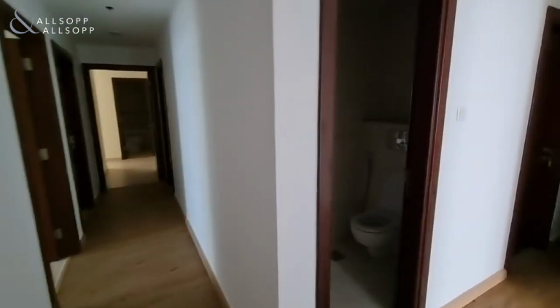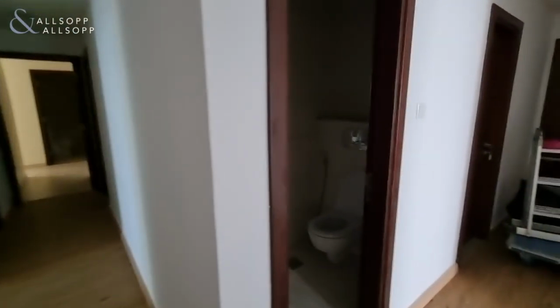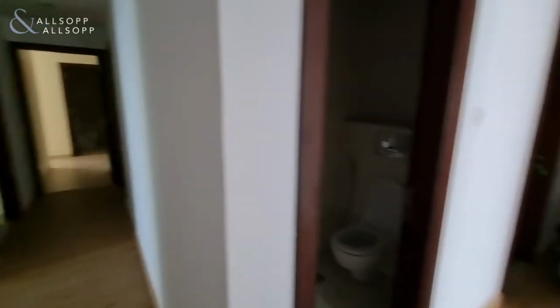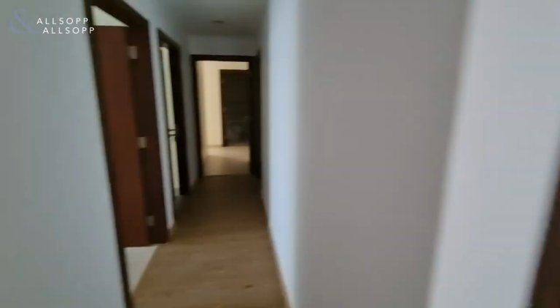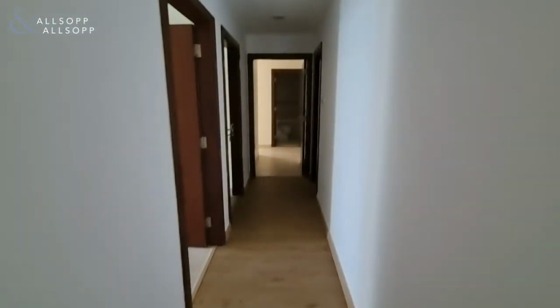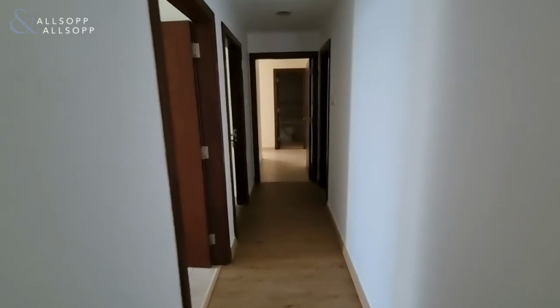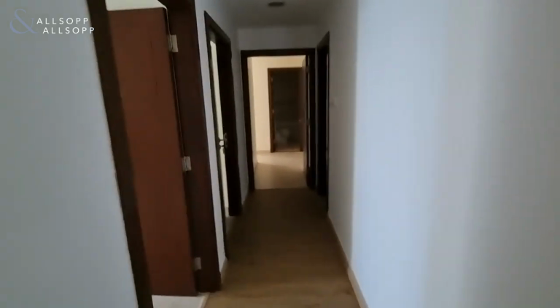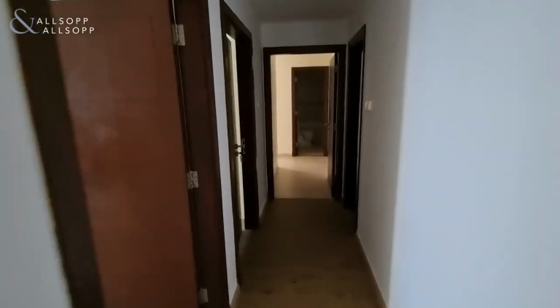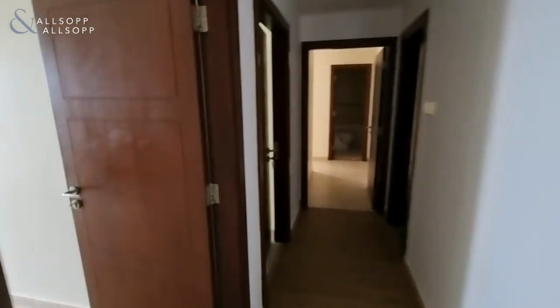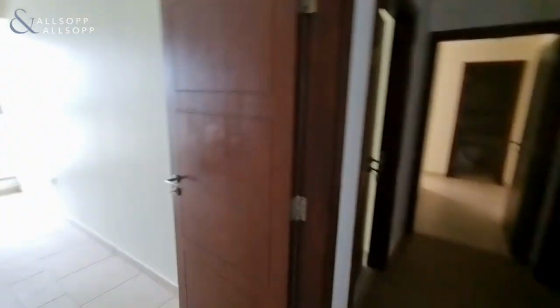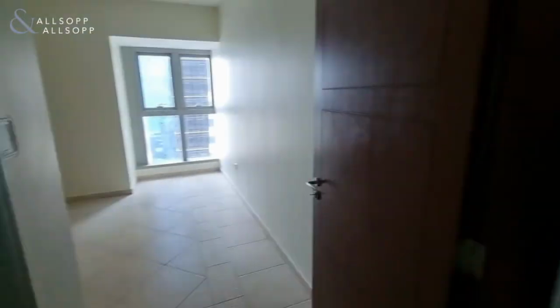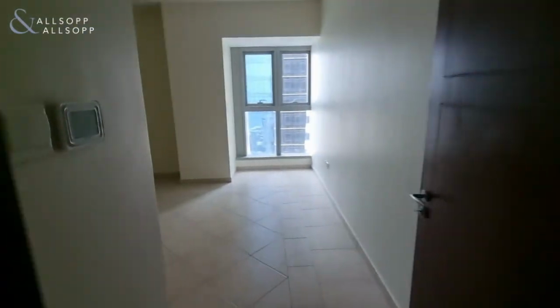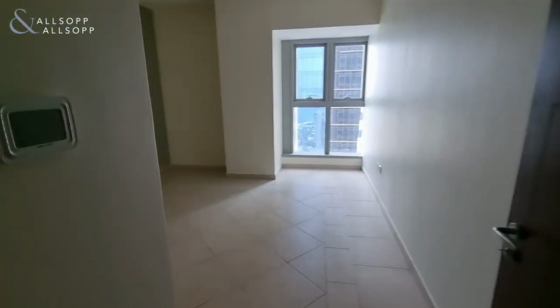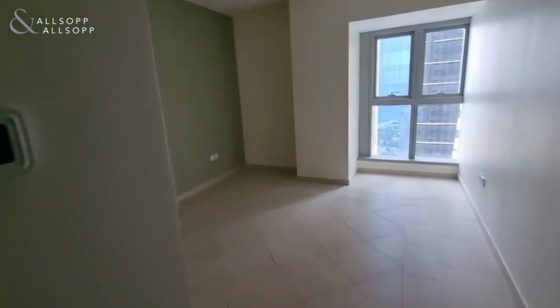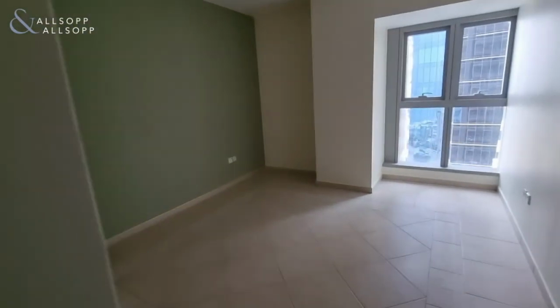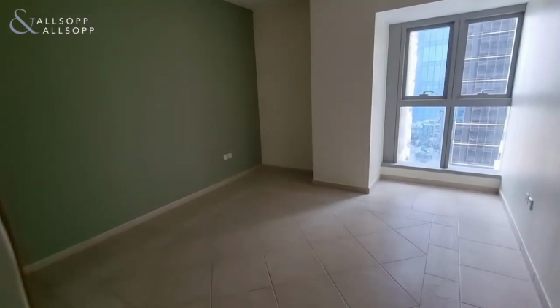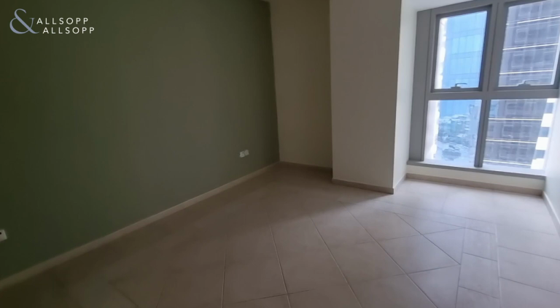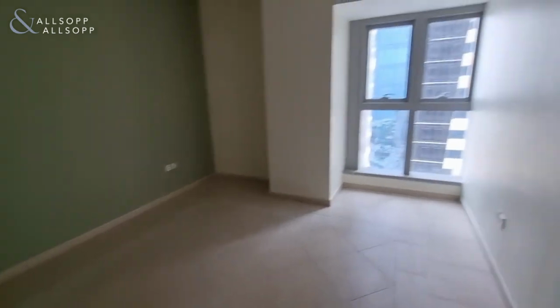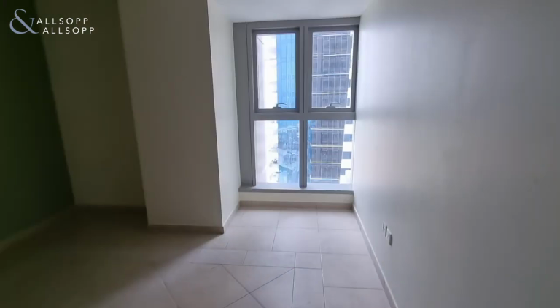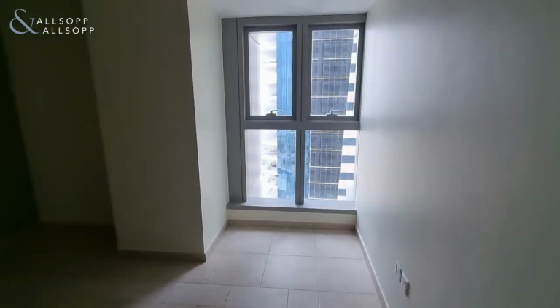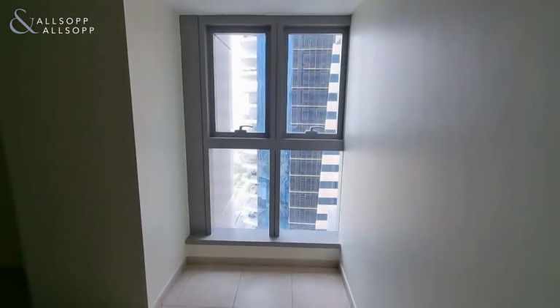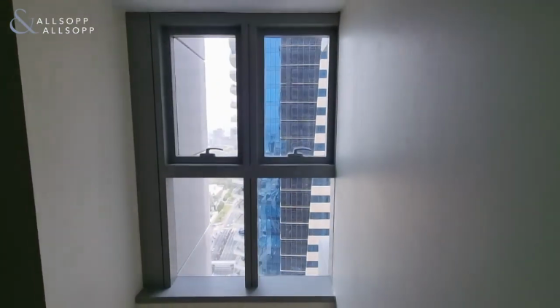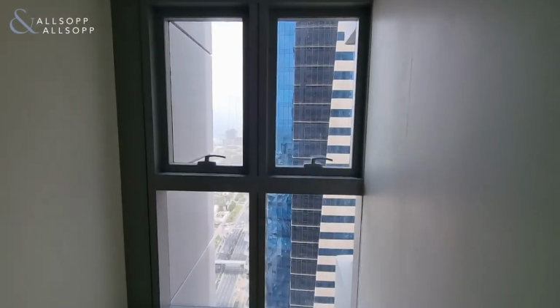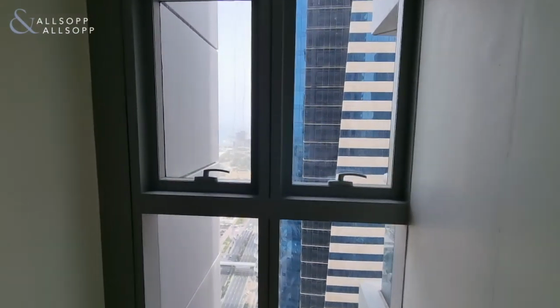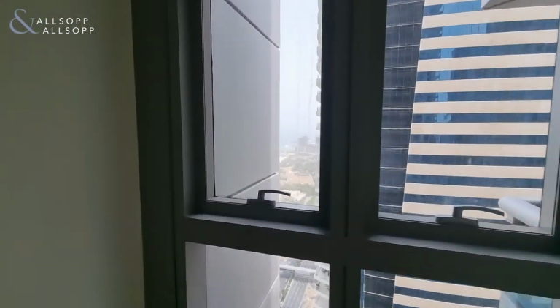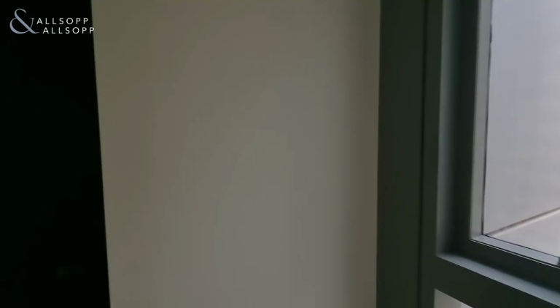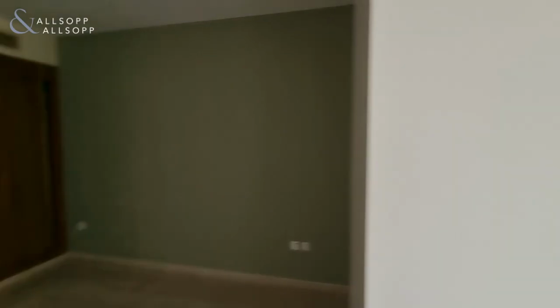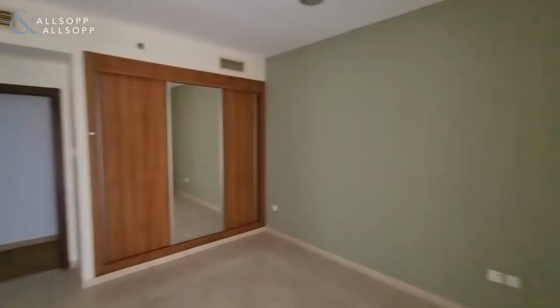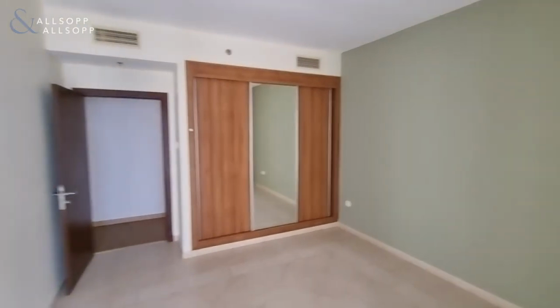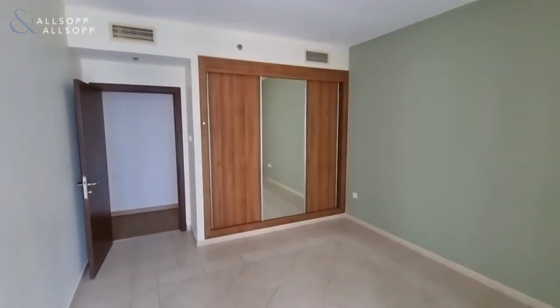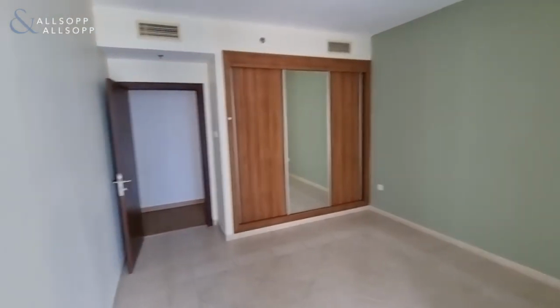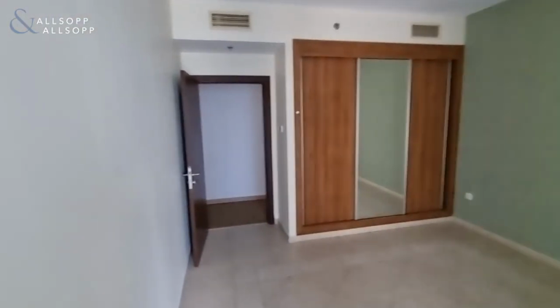We have a view of the home and also down to the bridge of Al Arab. And then we have a guest powder room and then corridor. The first guest bedroom, again with partial sea view and built-in storage.